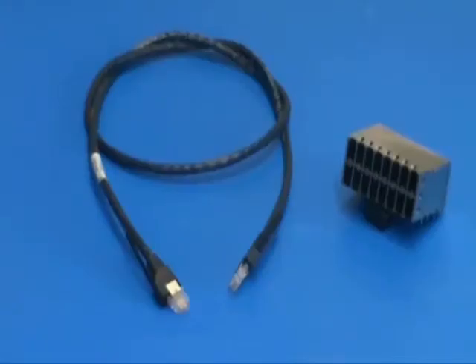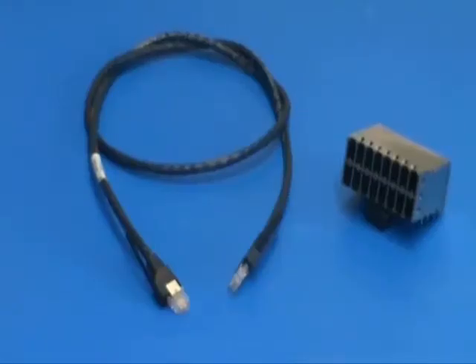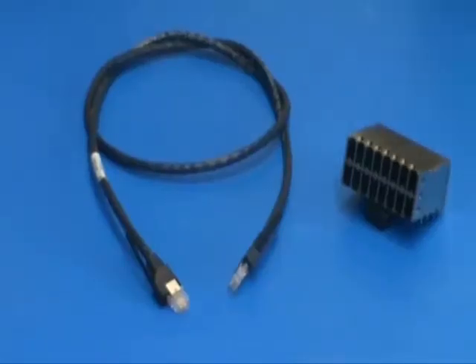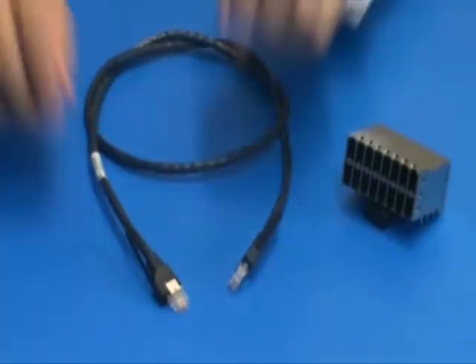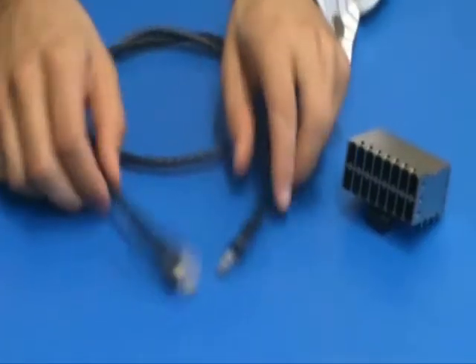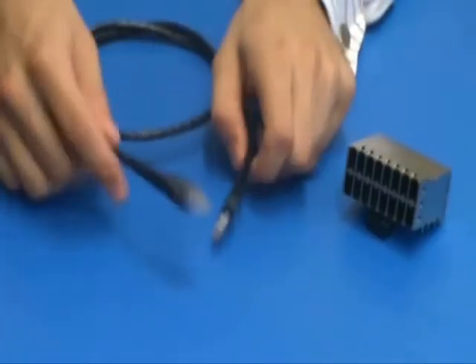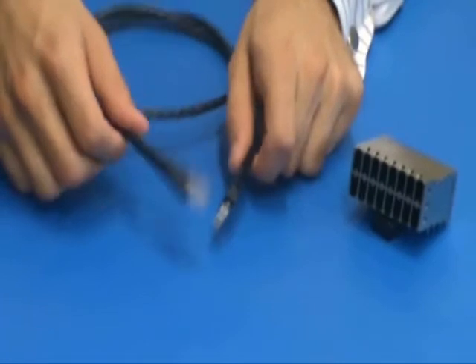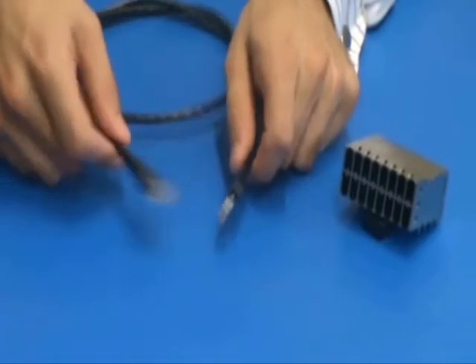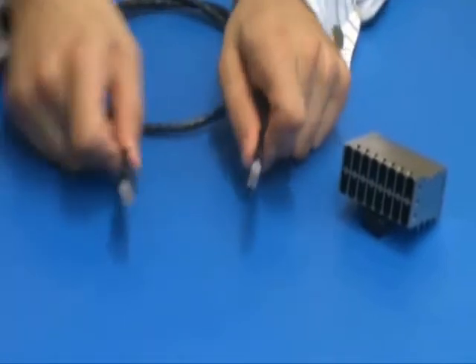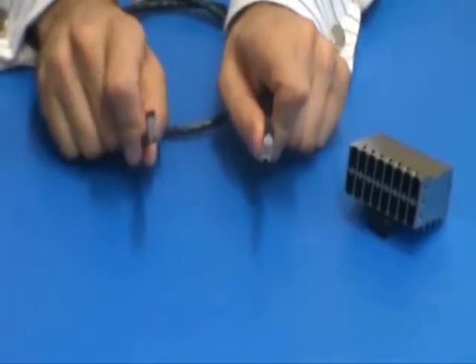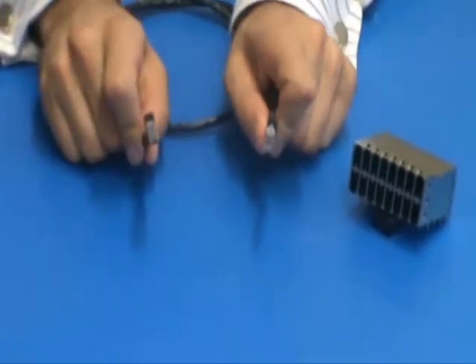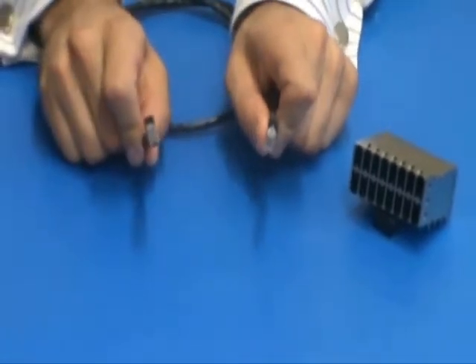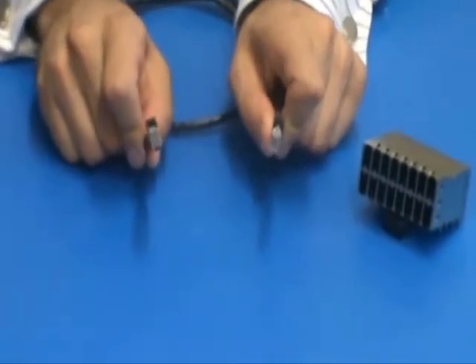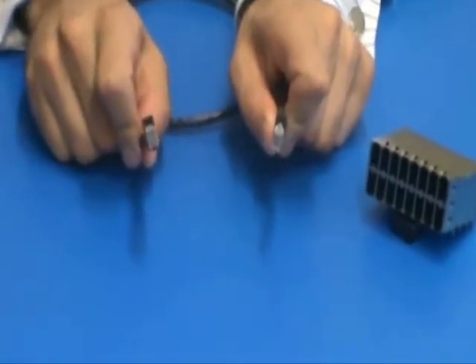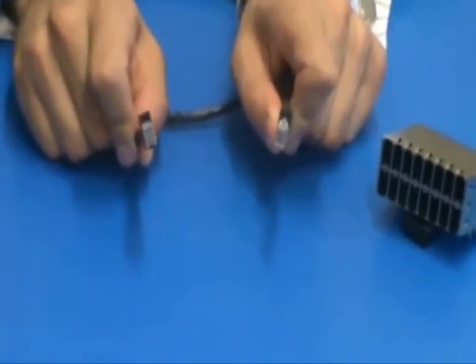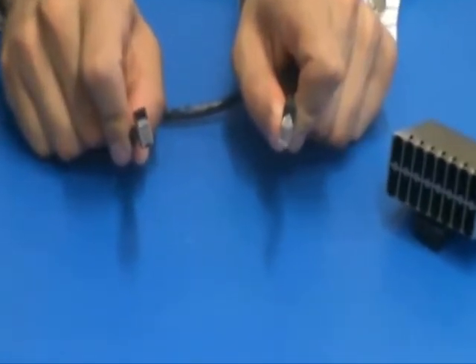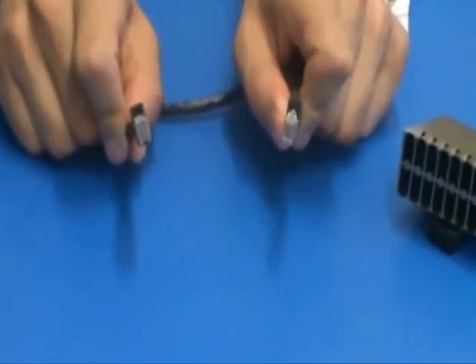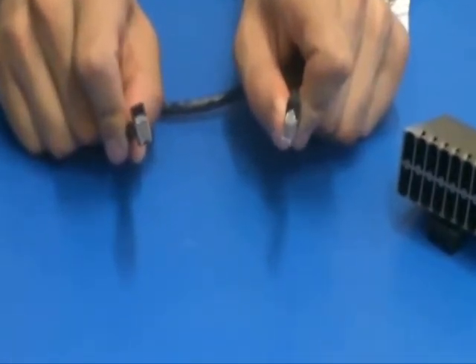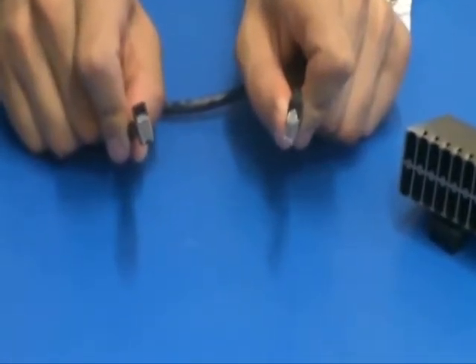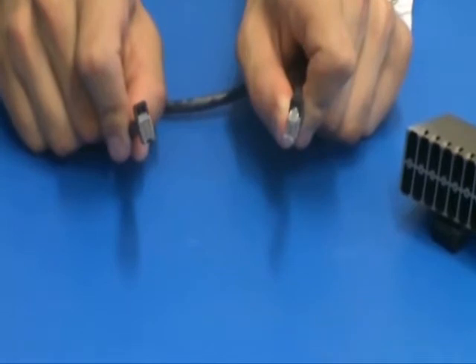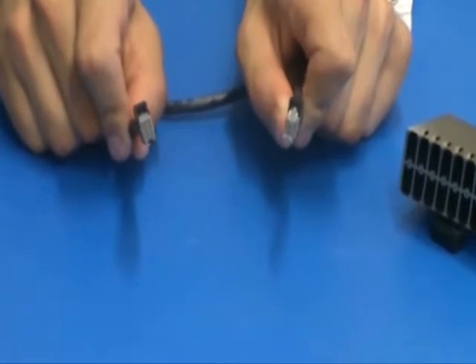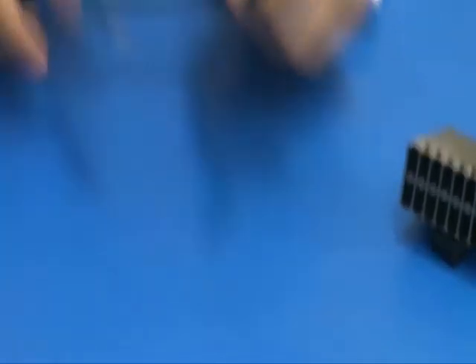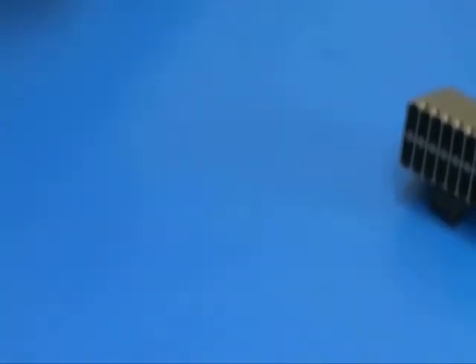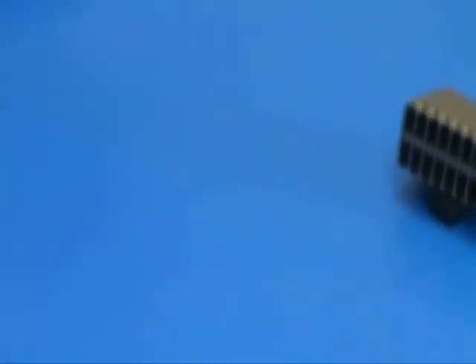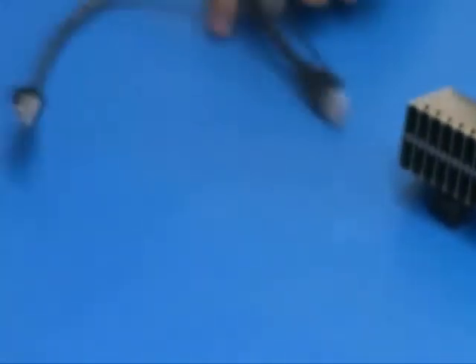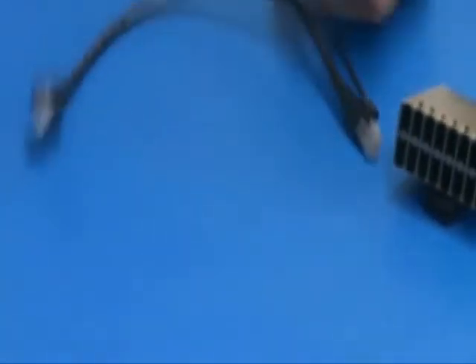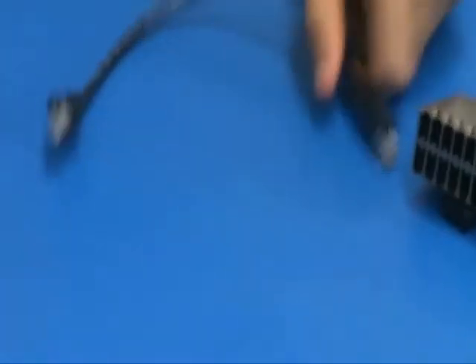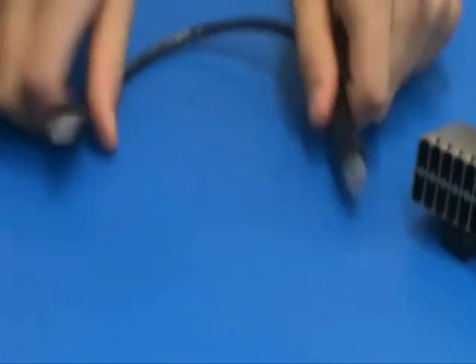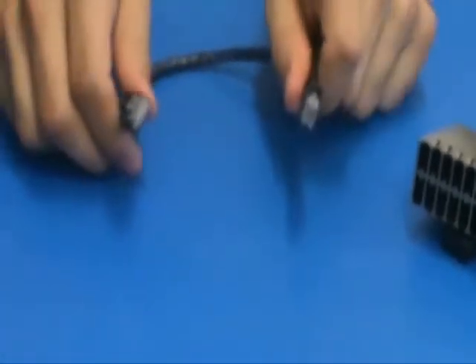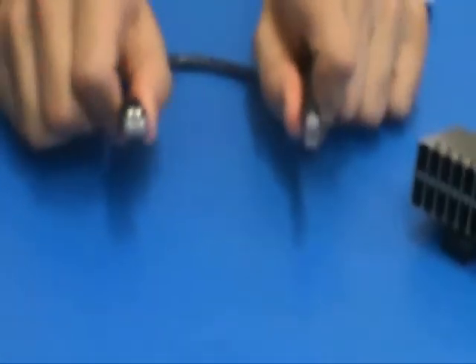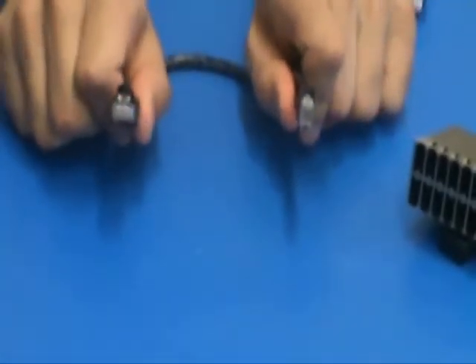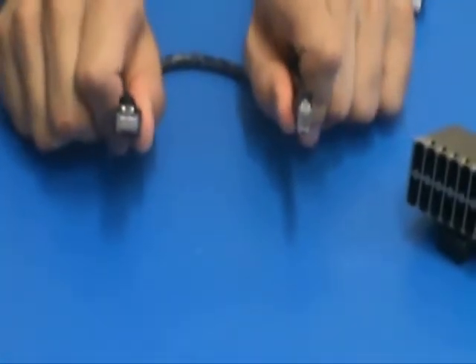In addition to the high density receptacle, Tyco Electronics offers the mating cable assembly in both RJ.5 to RJ.5 and RJ.5 to RJ45 configurations.